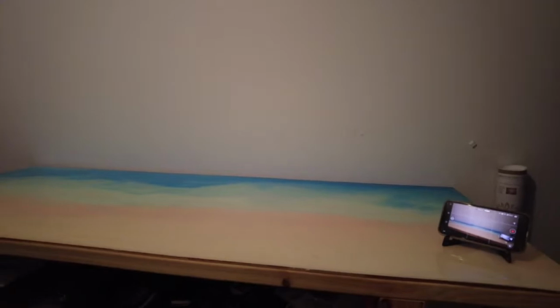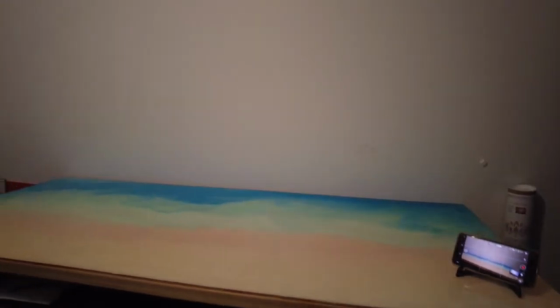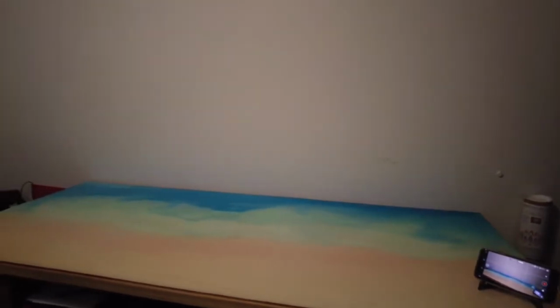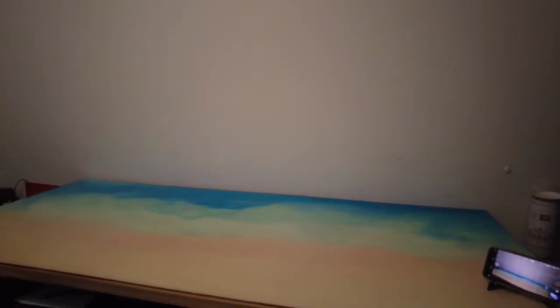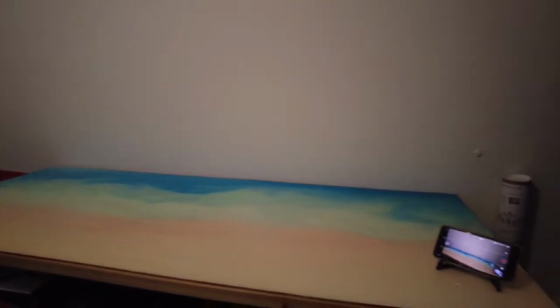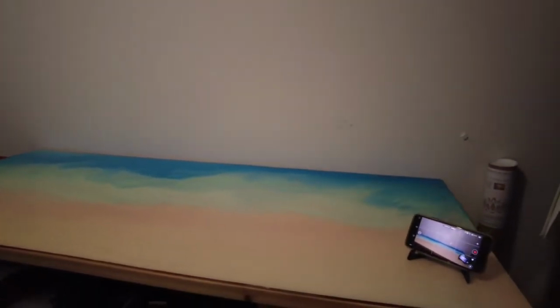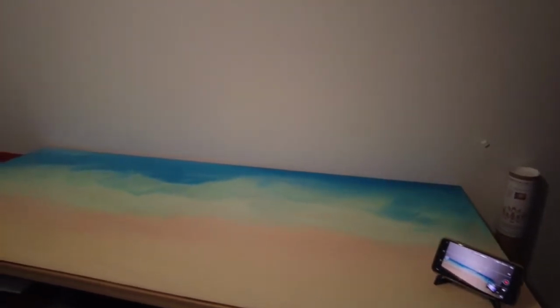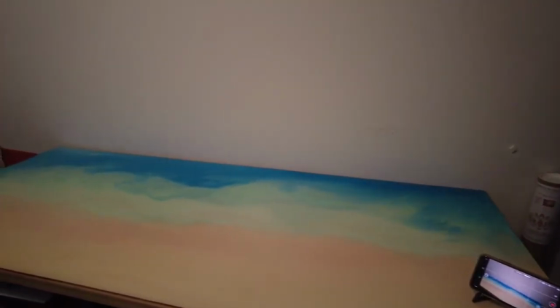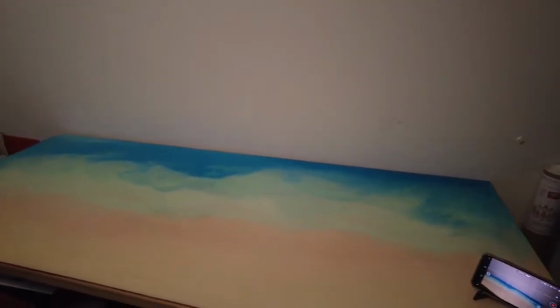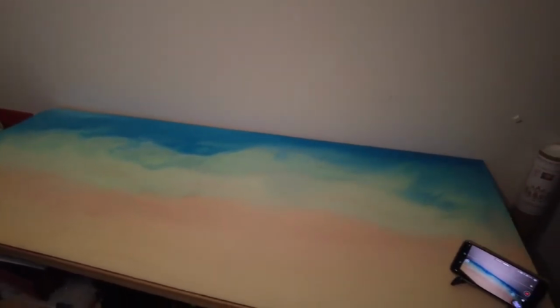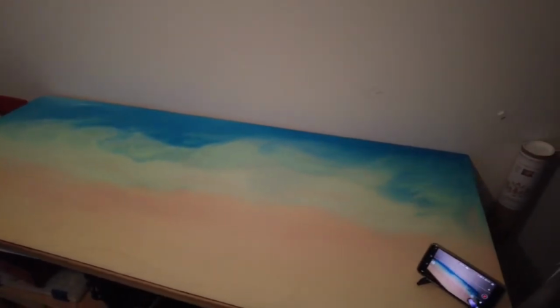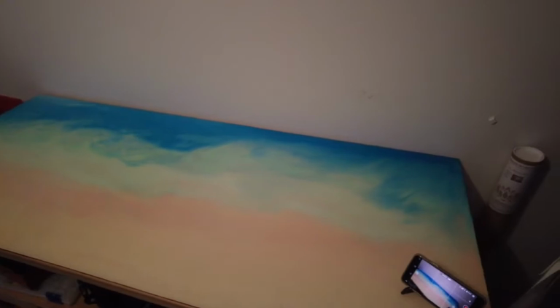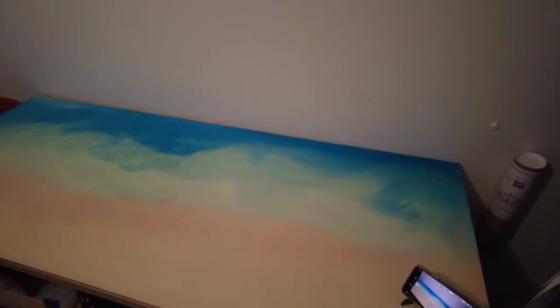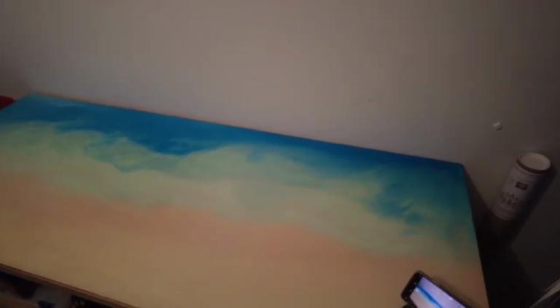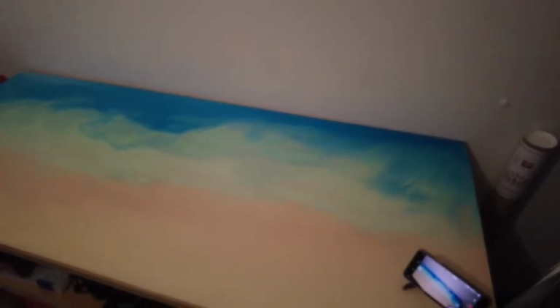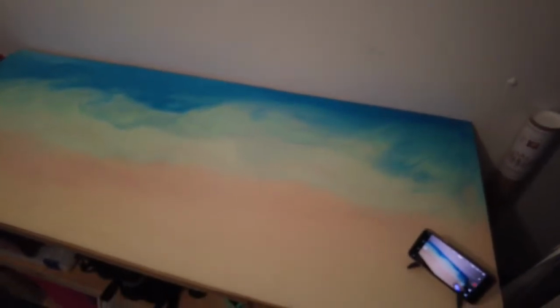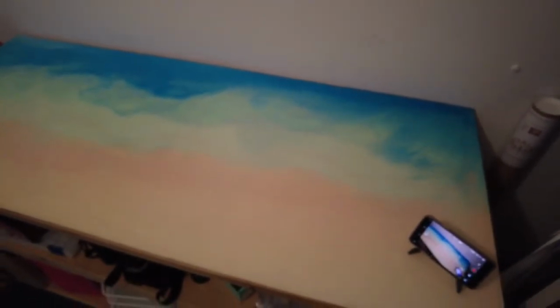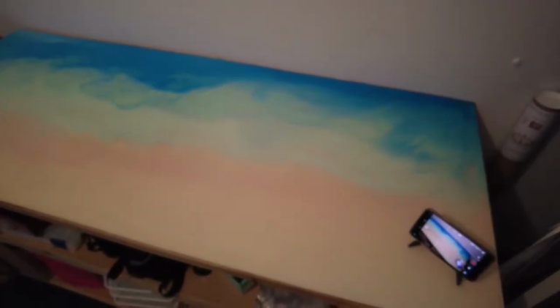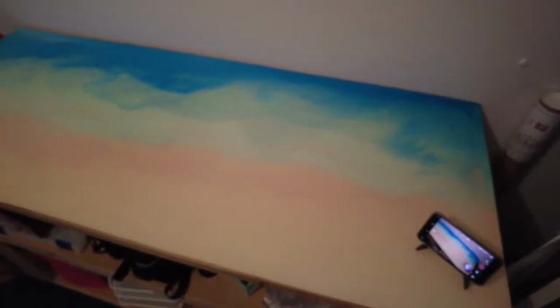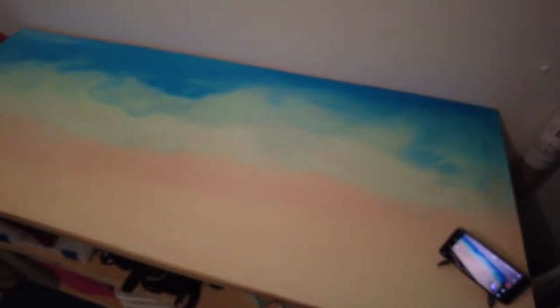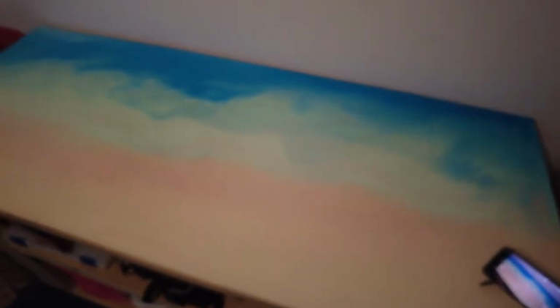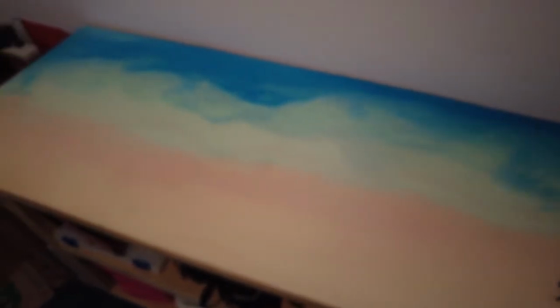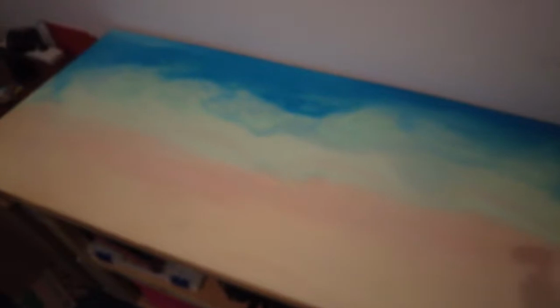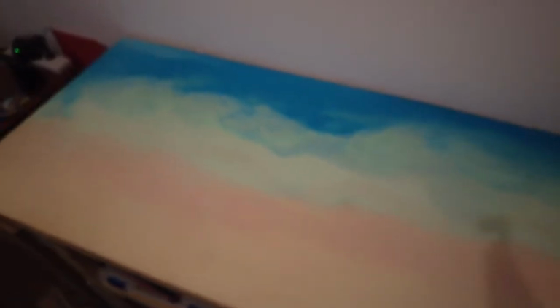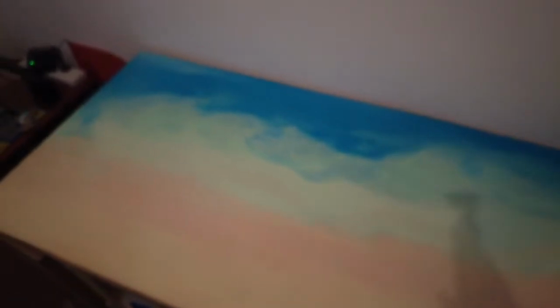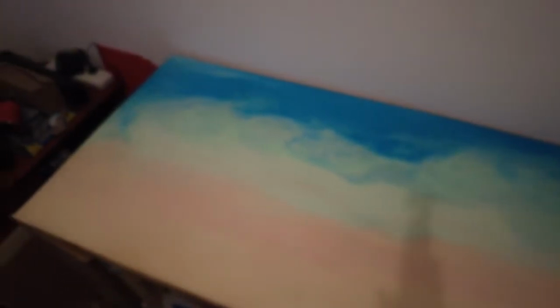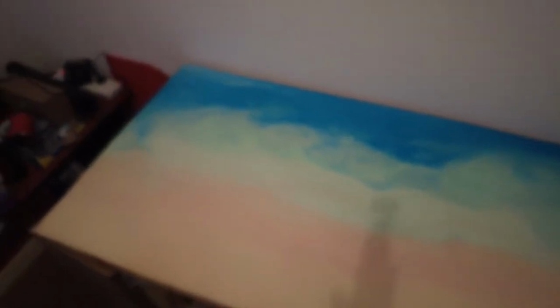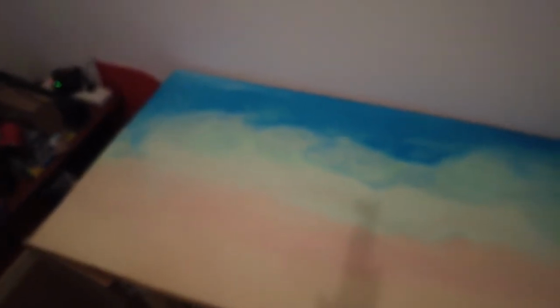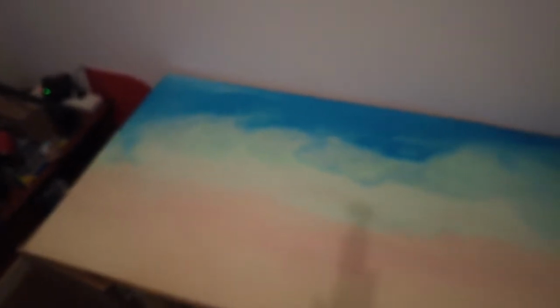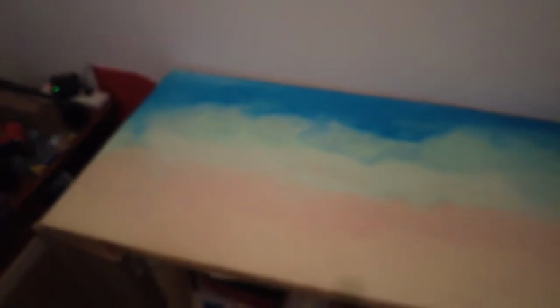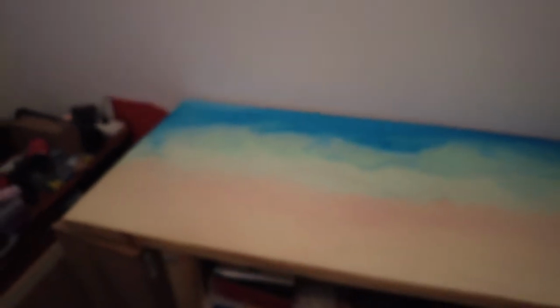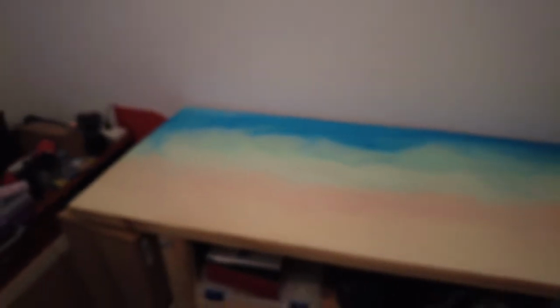For those of you that haven't seen my desk before, this is actually two-part epoxy resin that I made — my partner made the actual desk.